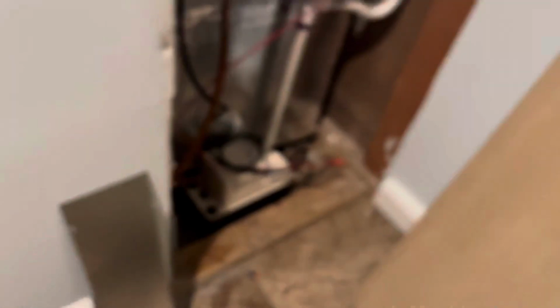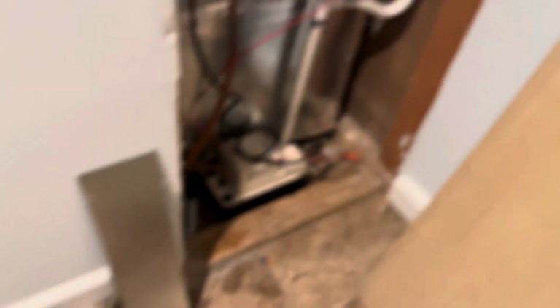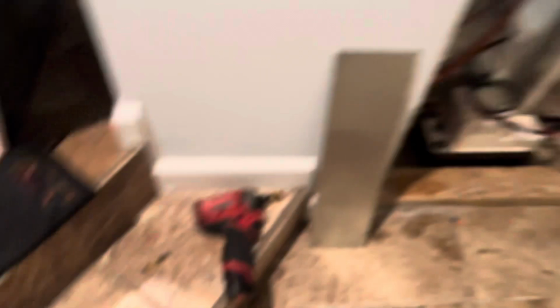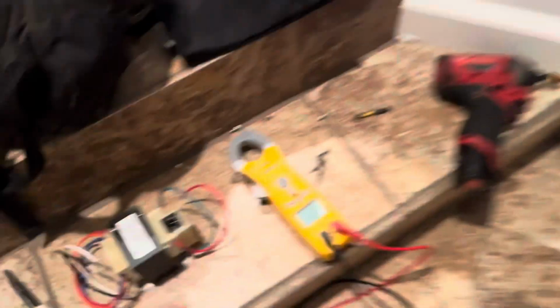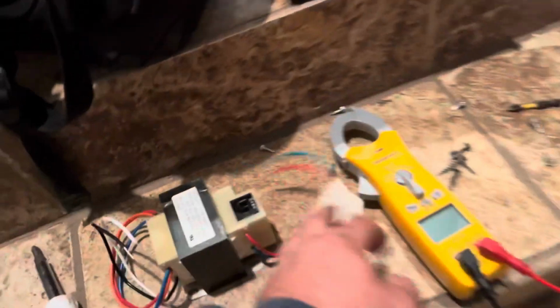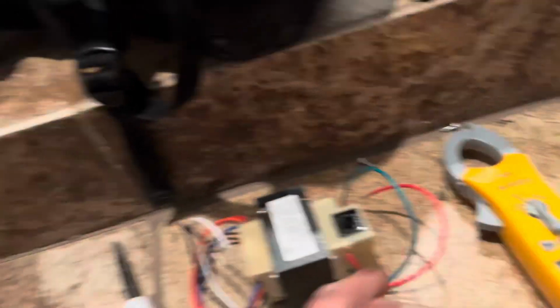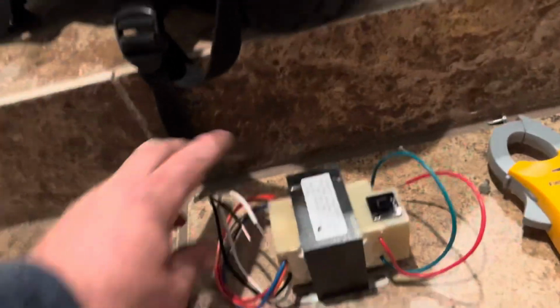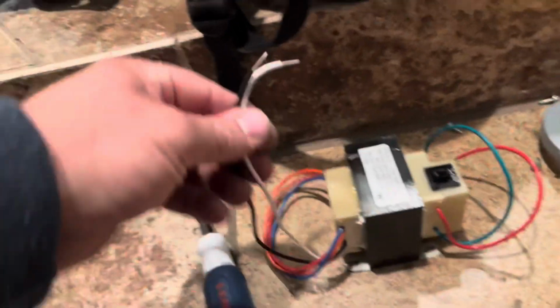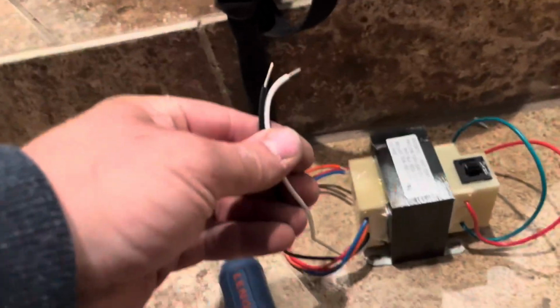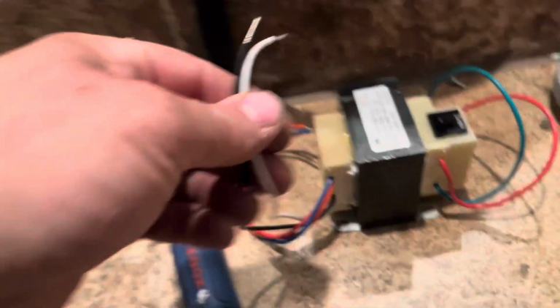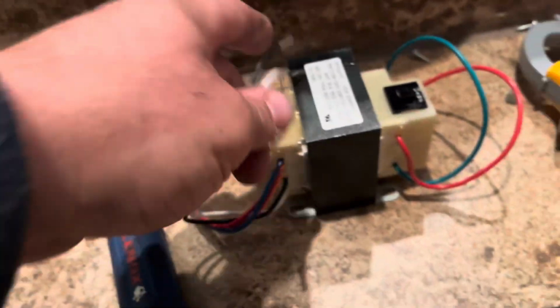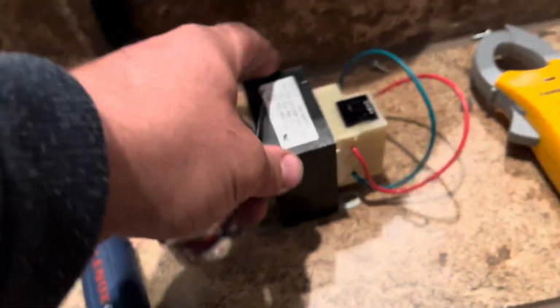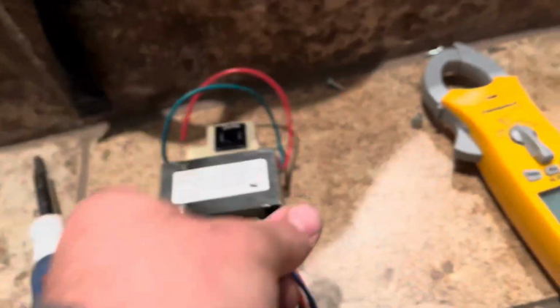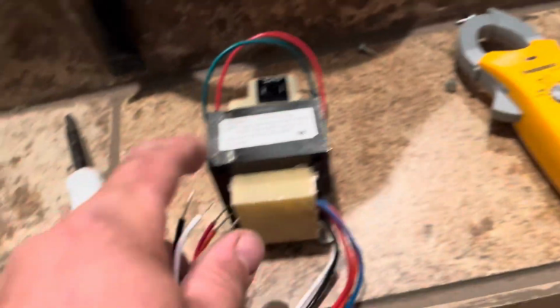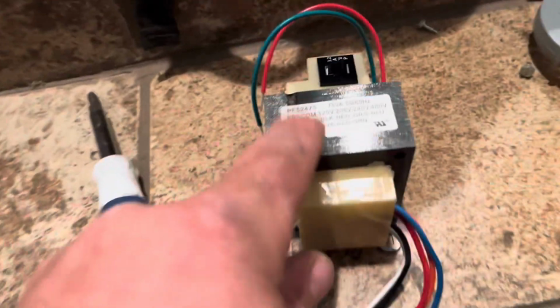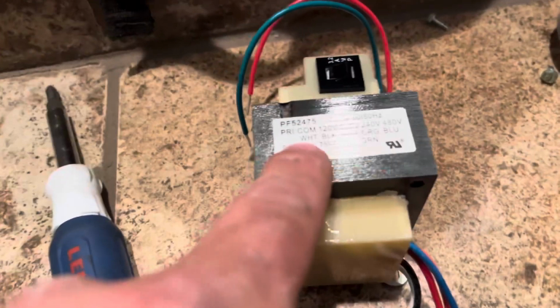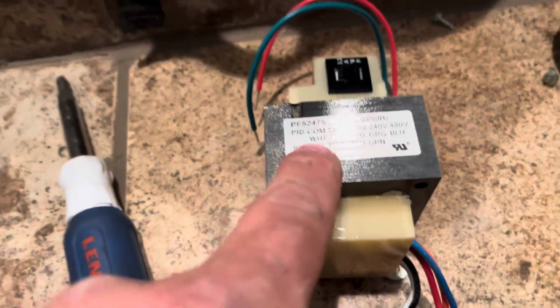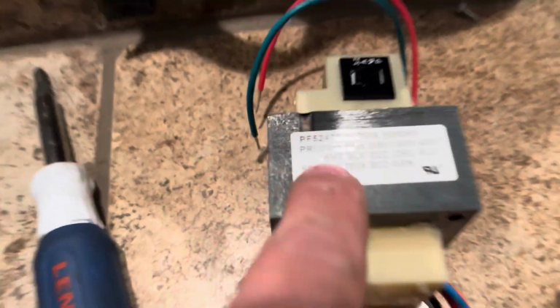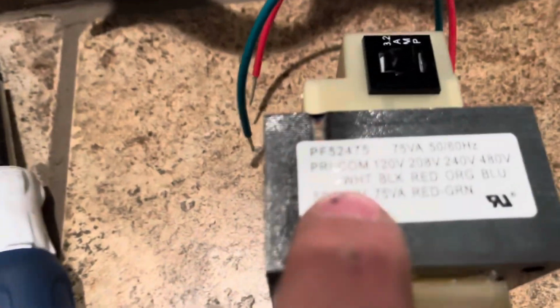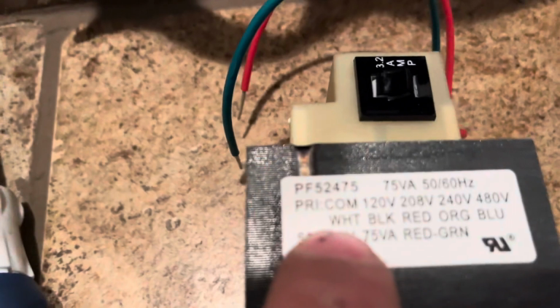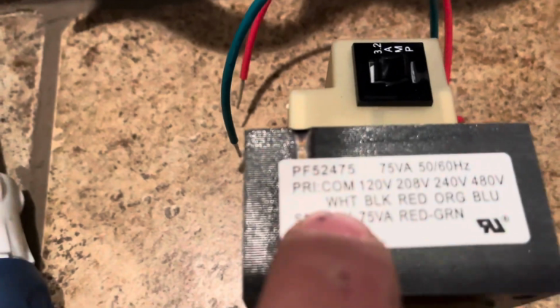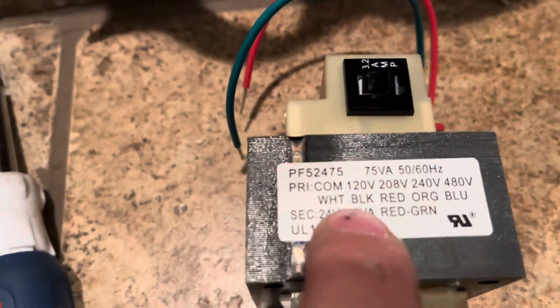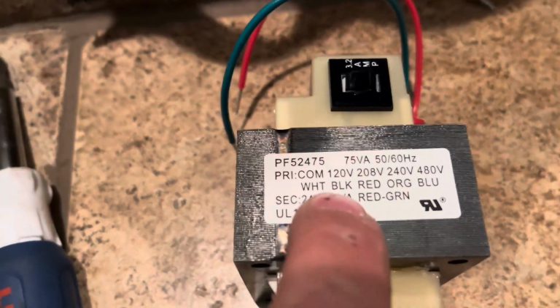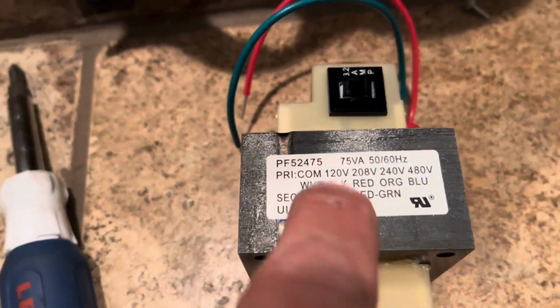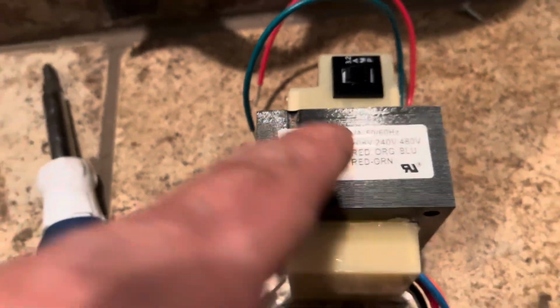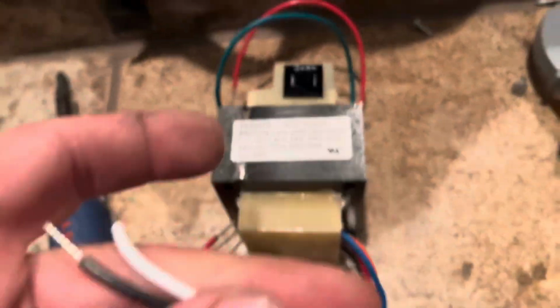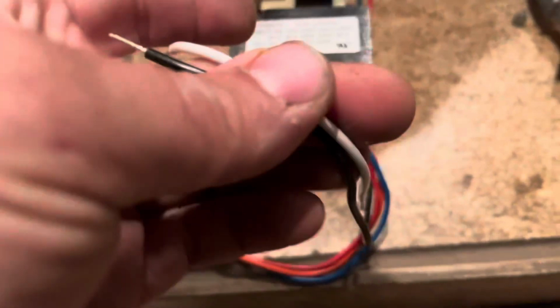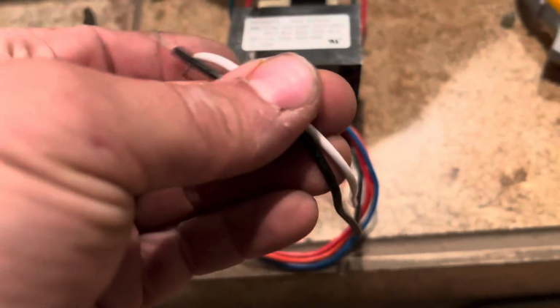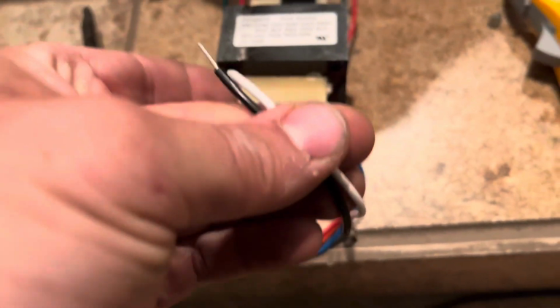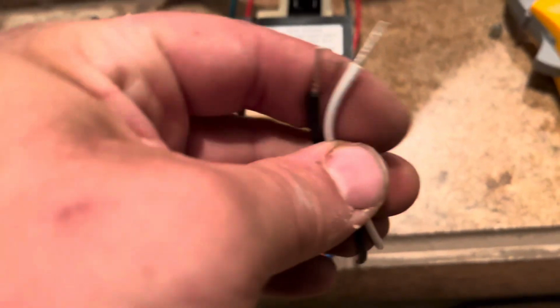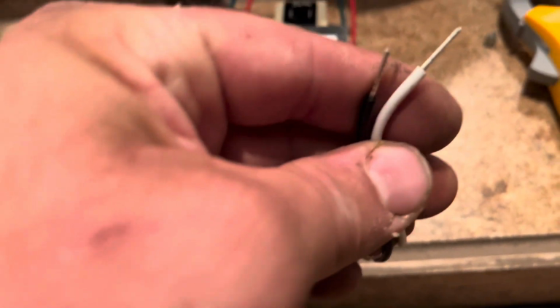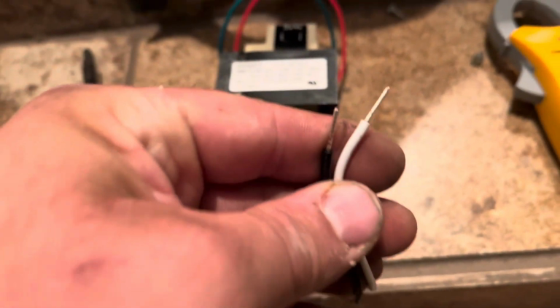We're going to go with — here's our 24-volt side and then our 120 here. Common and black is your 120. So right there.